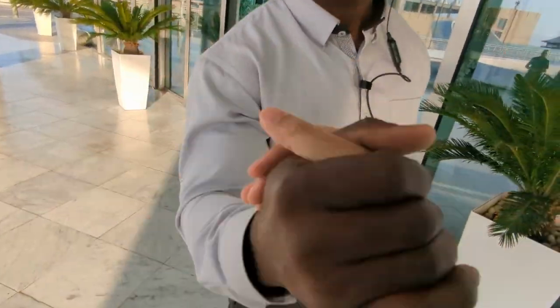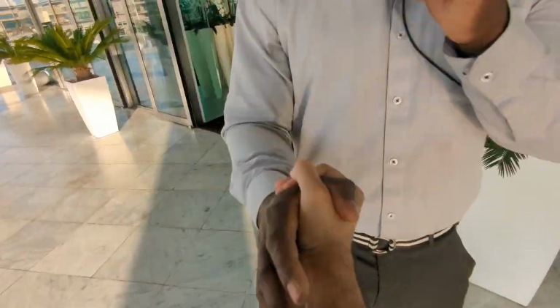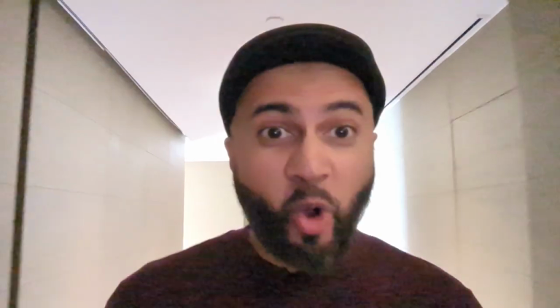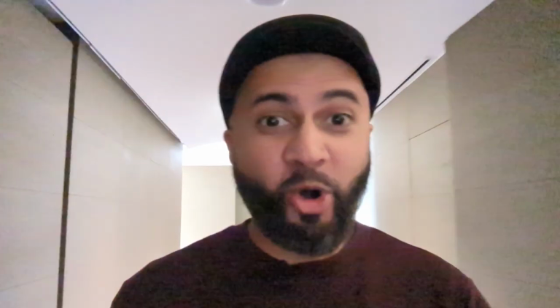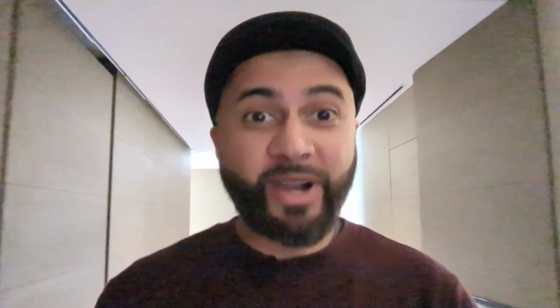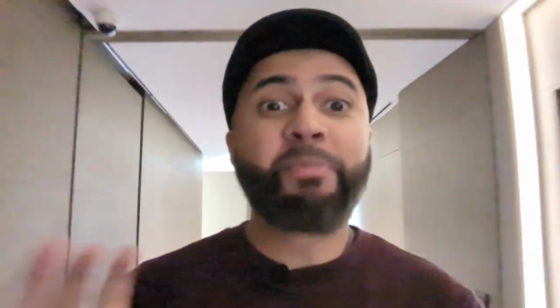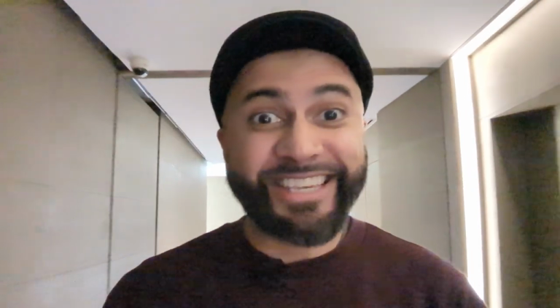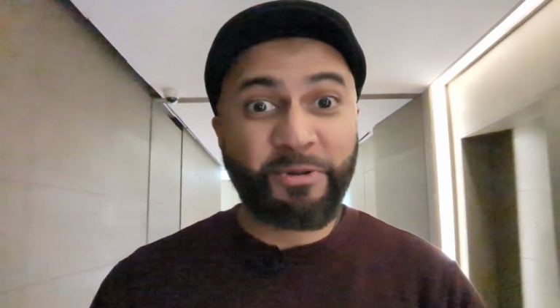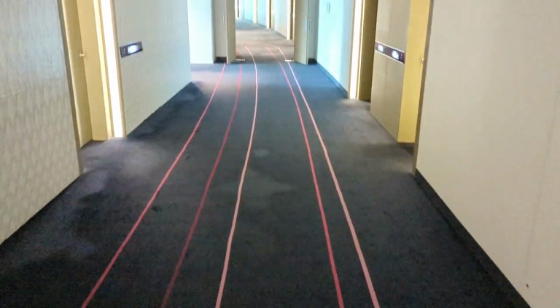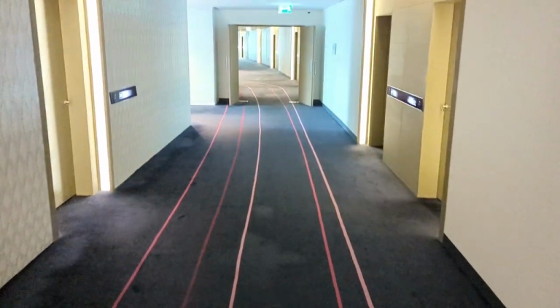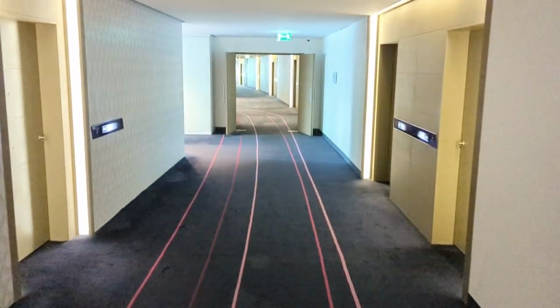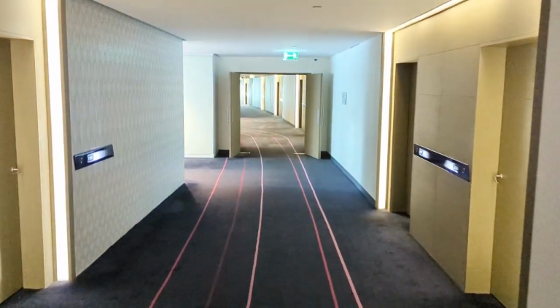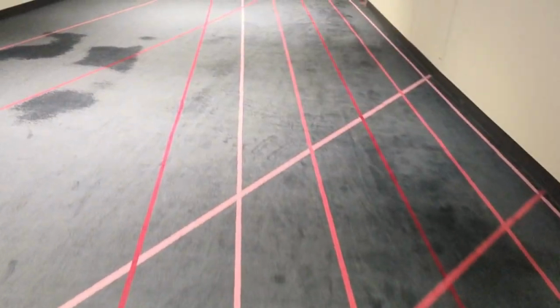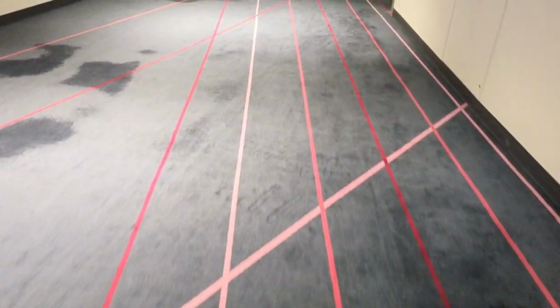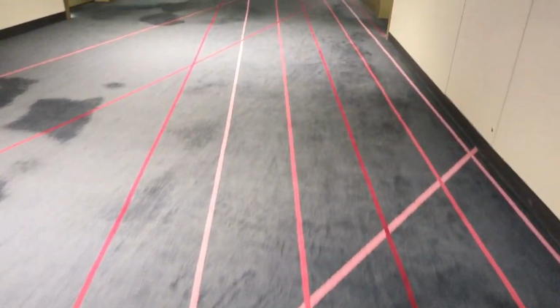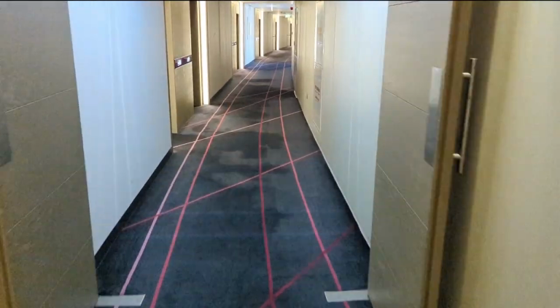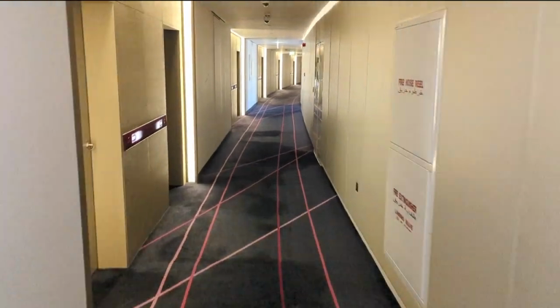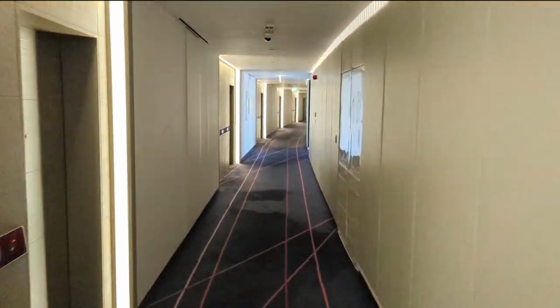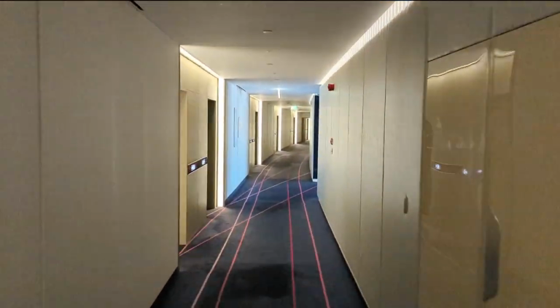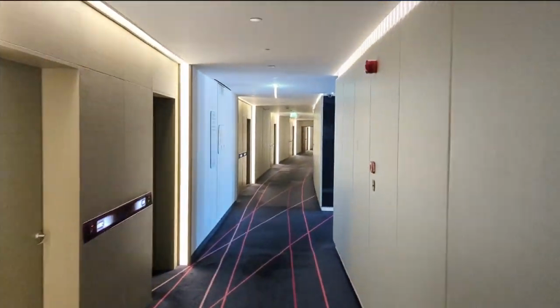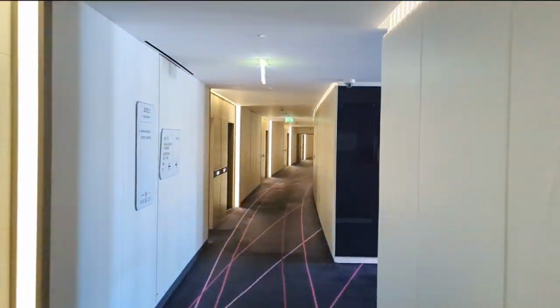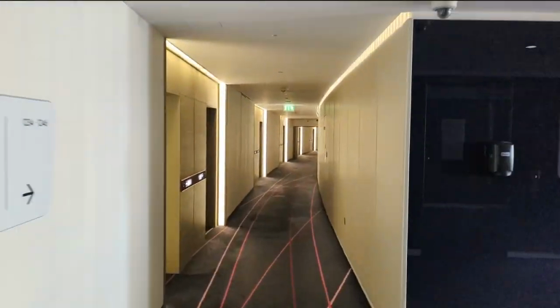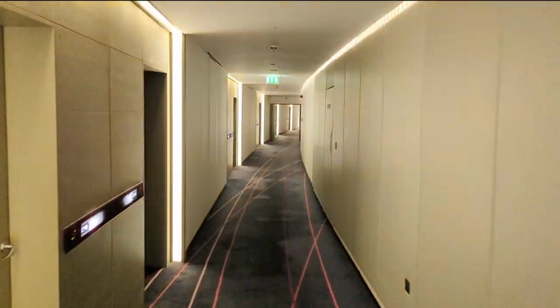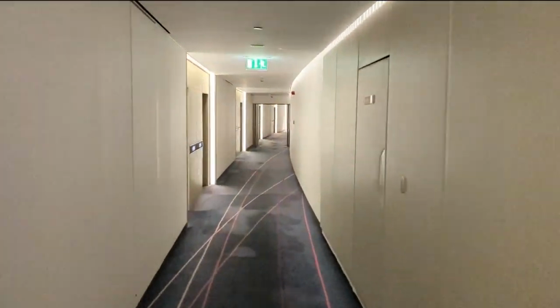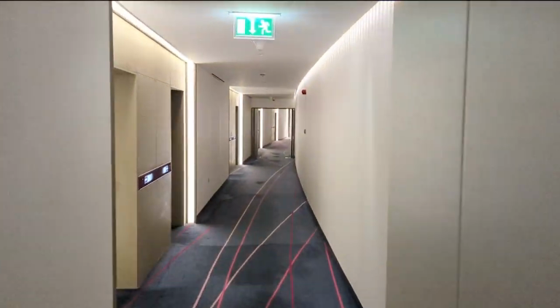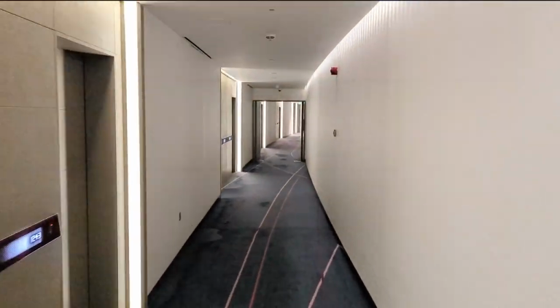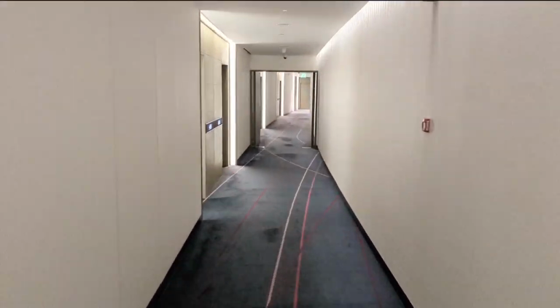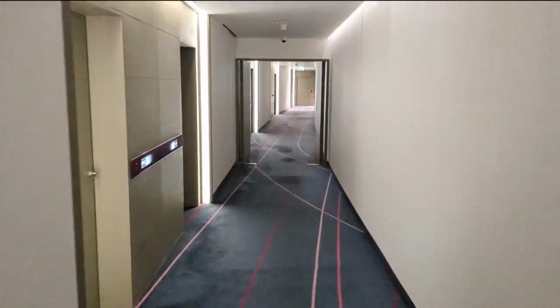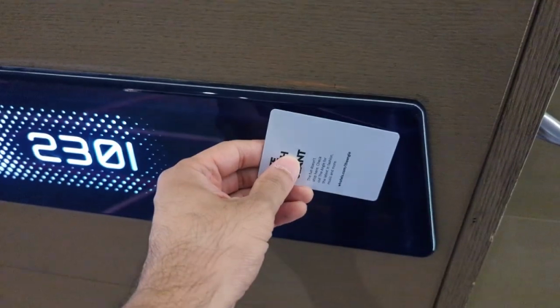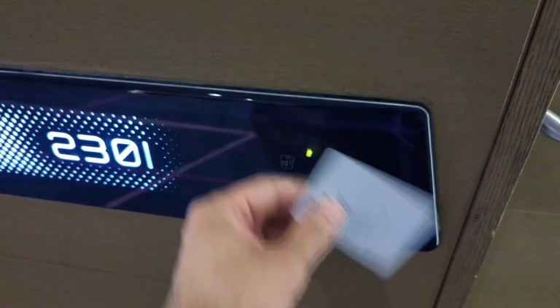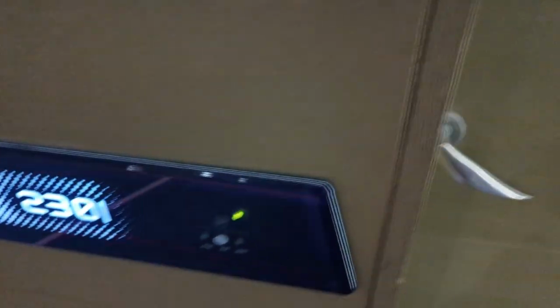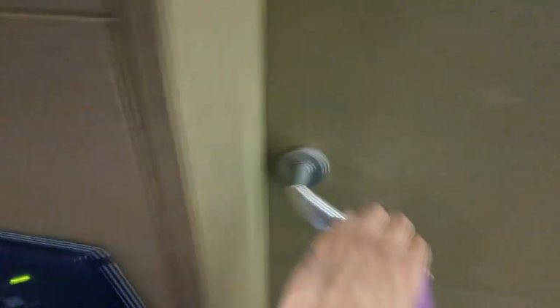Walking through the hallways, check this out — the floor even has racetrack lines on it. The racetrack lines criss-cross every floor, bringing the race from the track to your doorstep. And that's just the beginning.